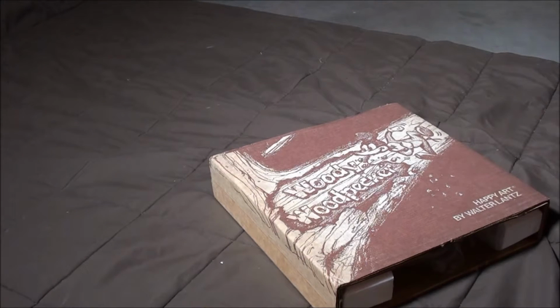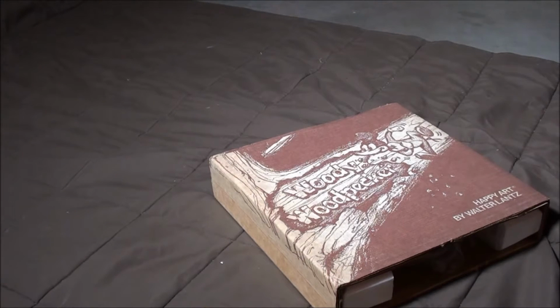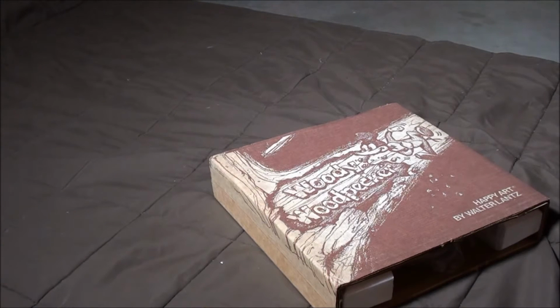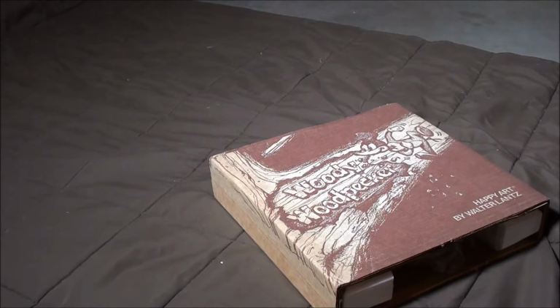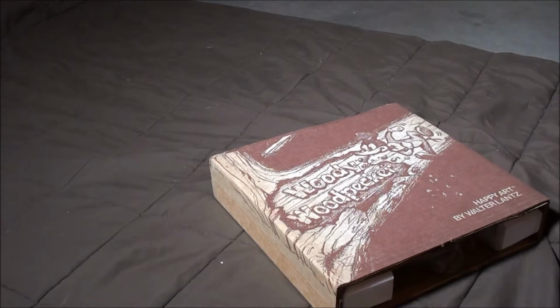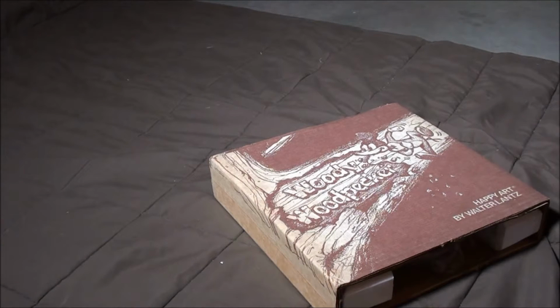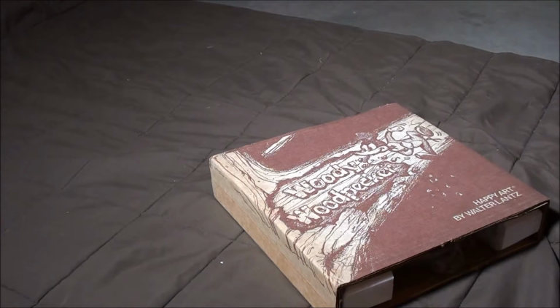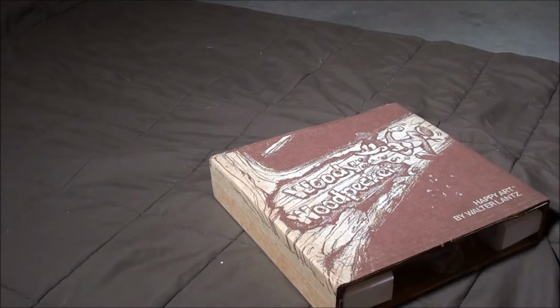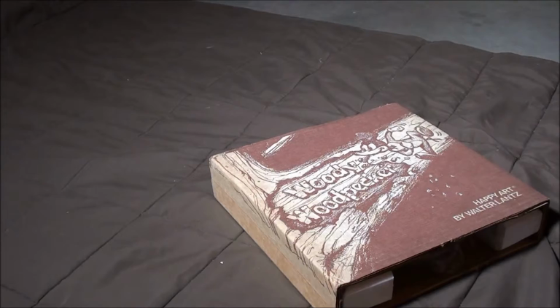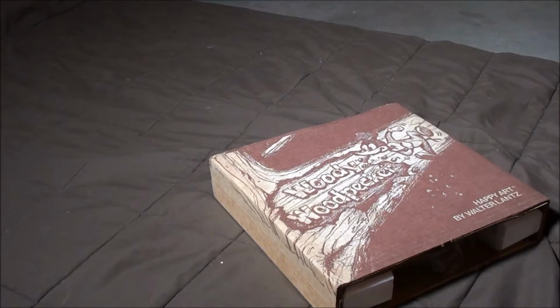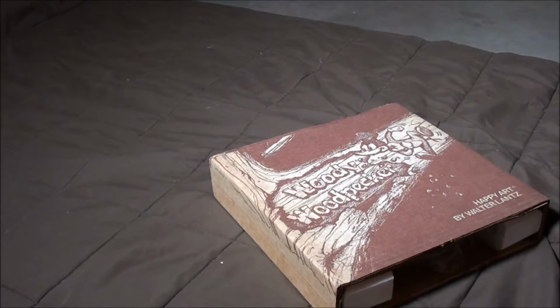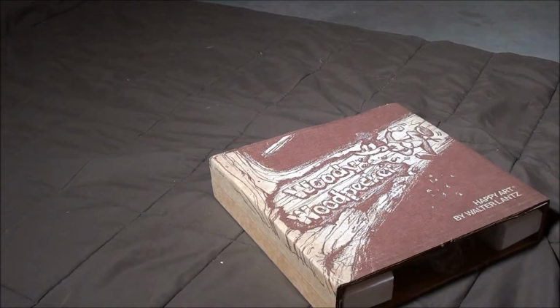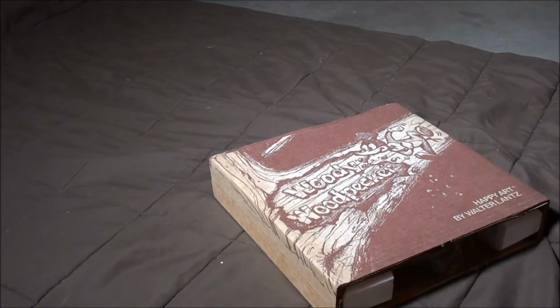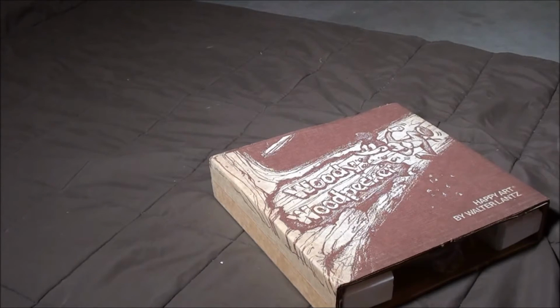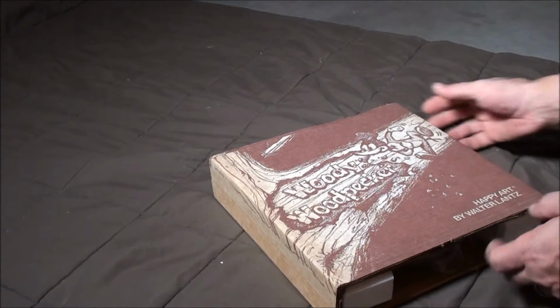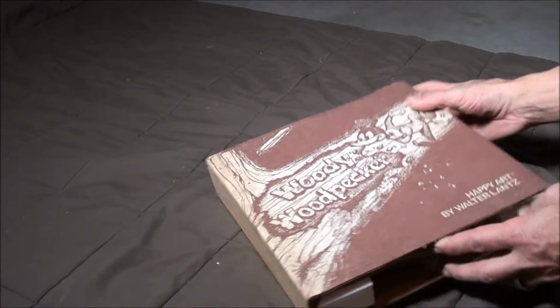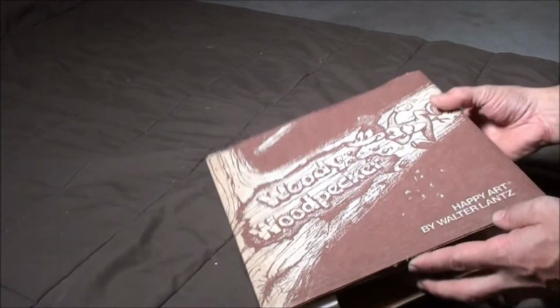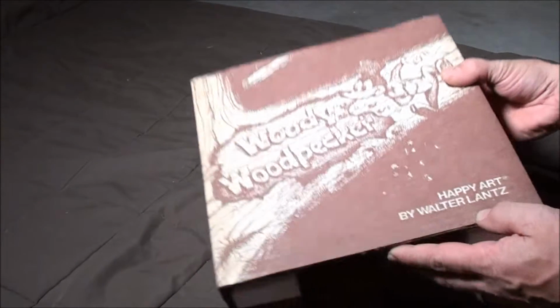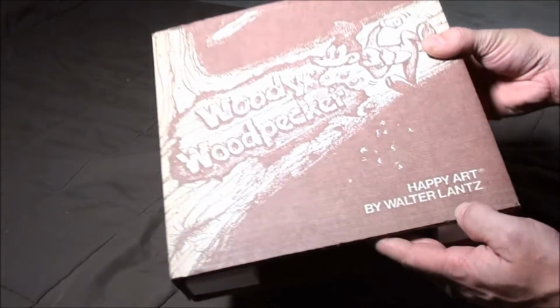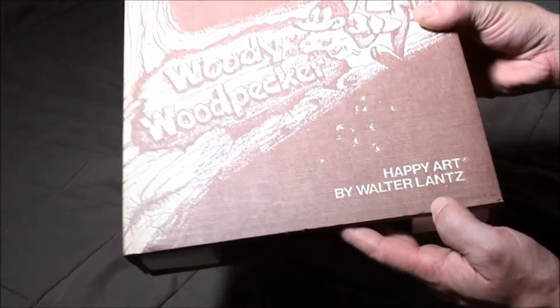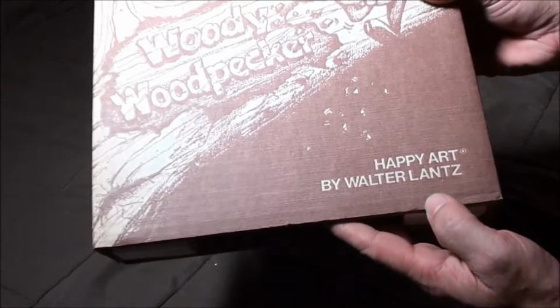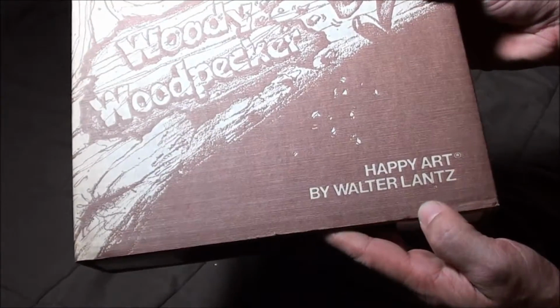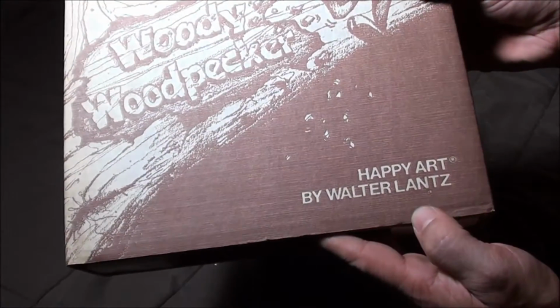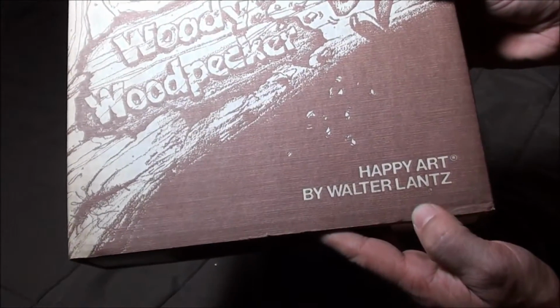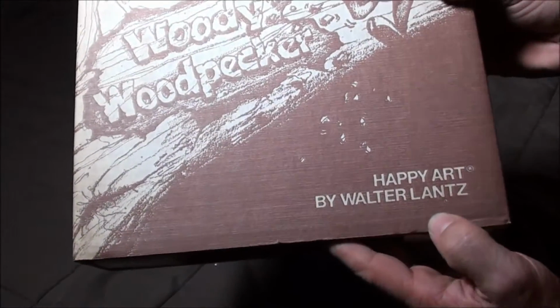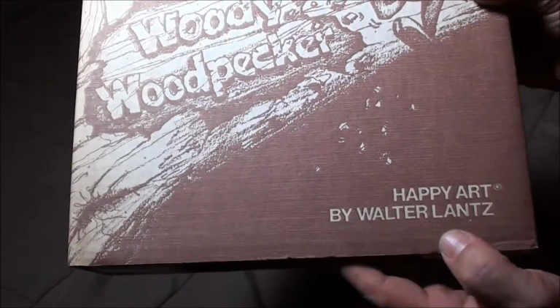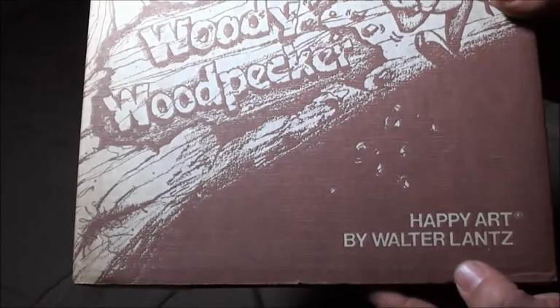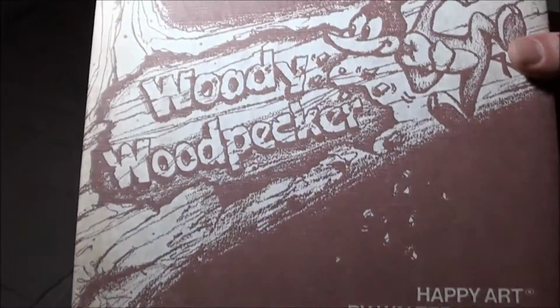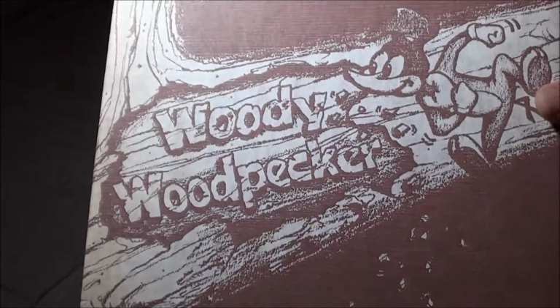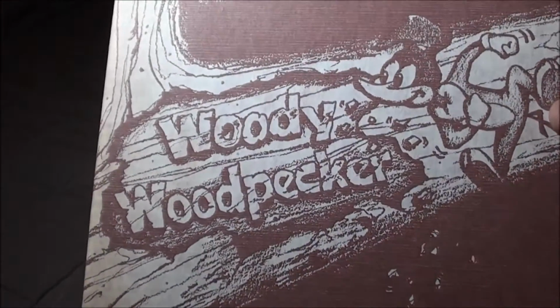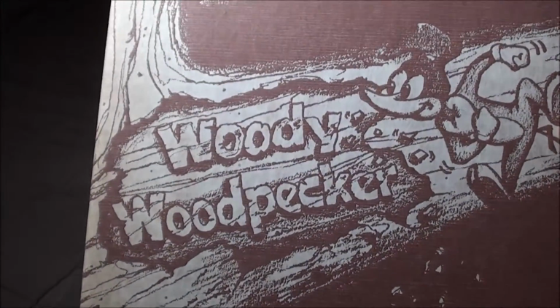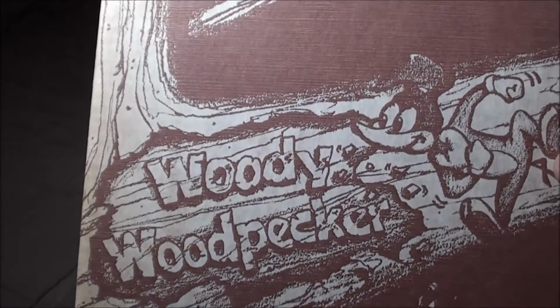Check this one out. I think this one is going to be a favorite of most of you out there. Check it out. It's Happy Art by Walter Lantz. It's Woody Woodpecker.